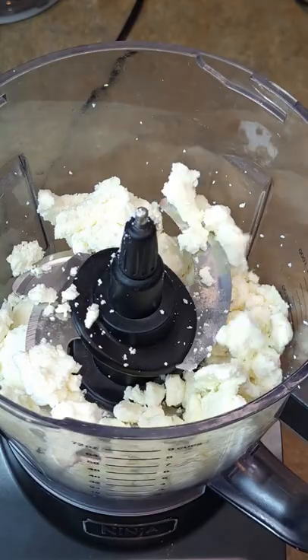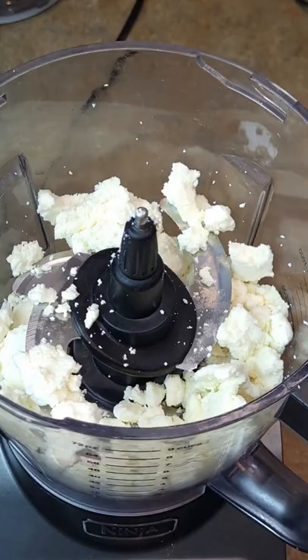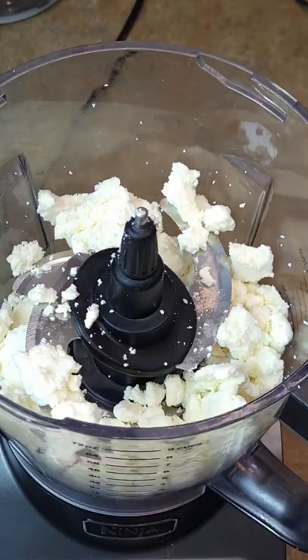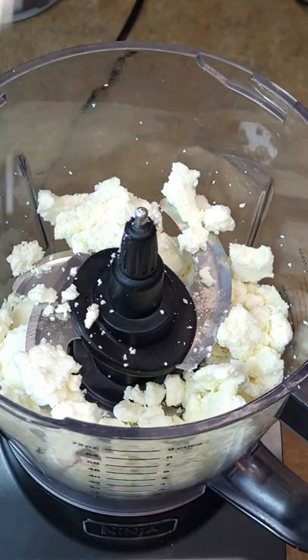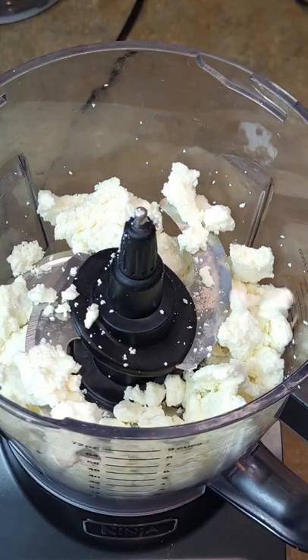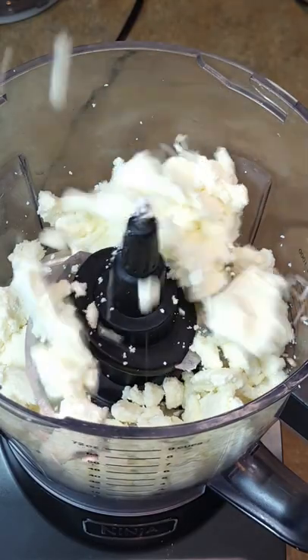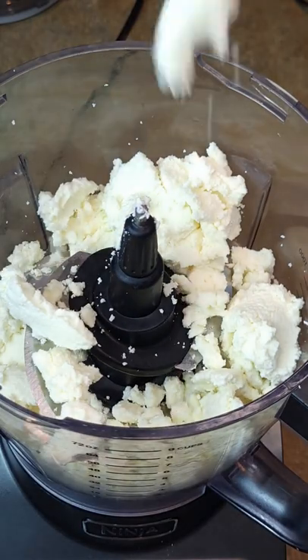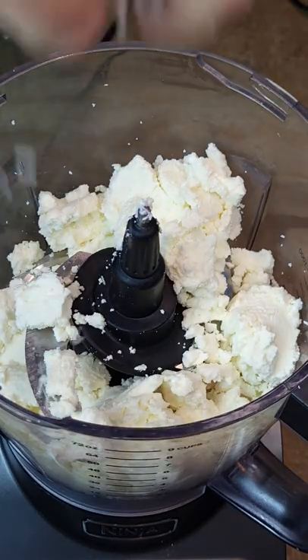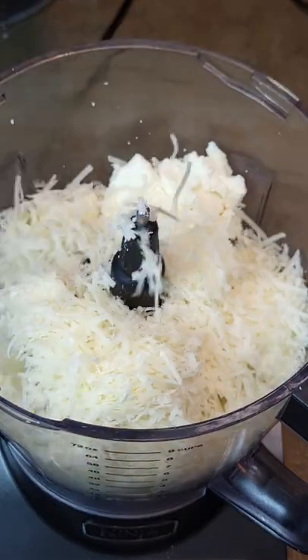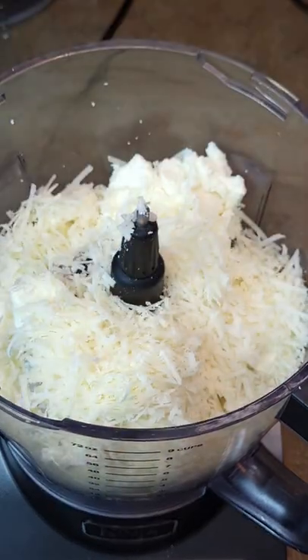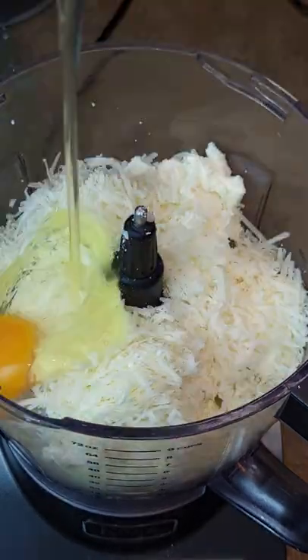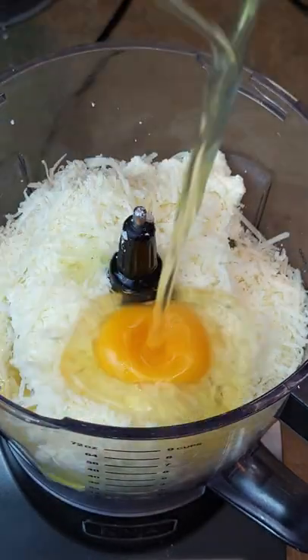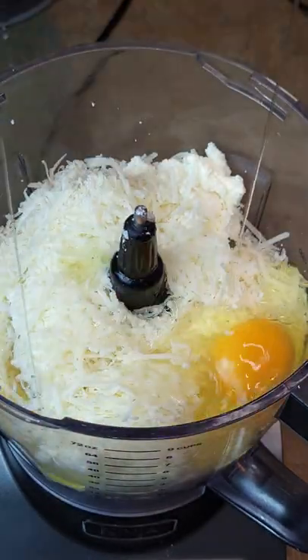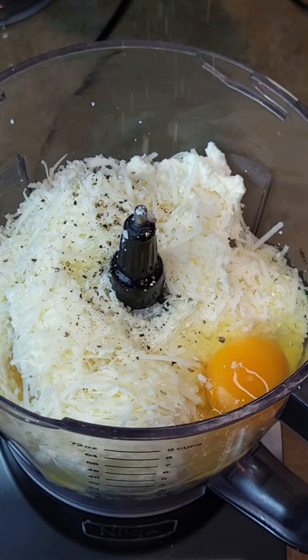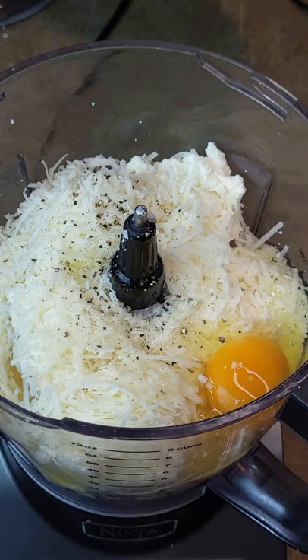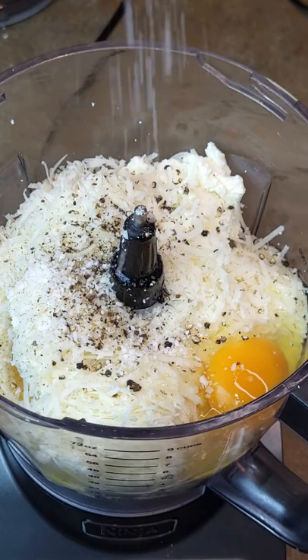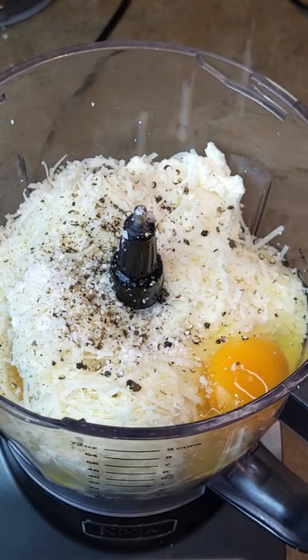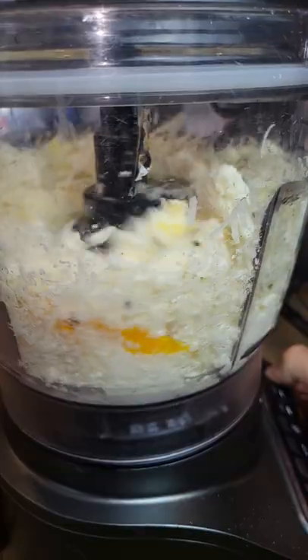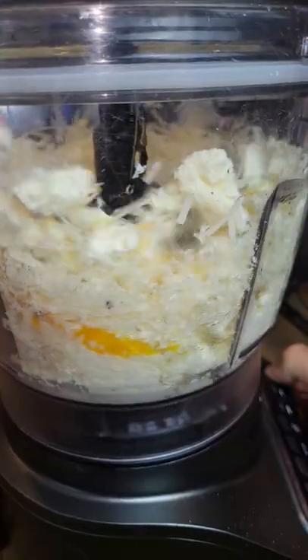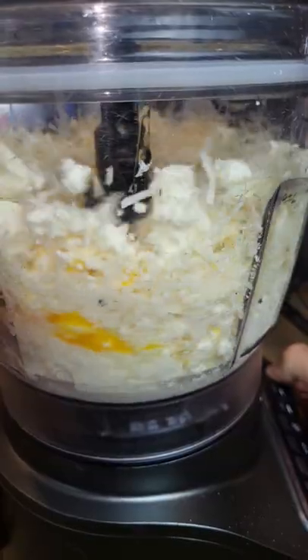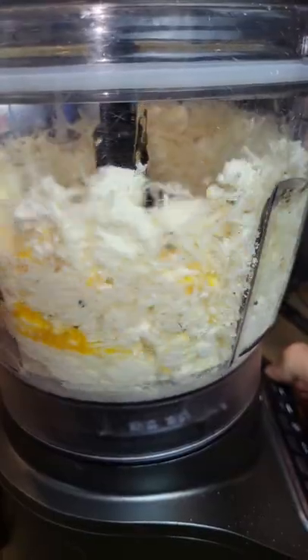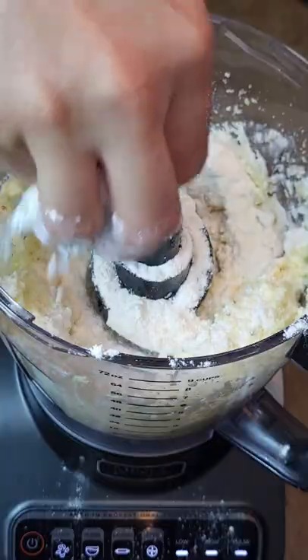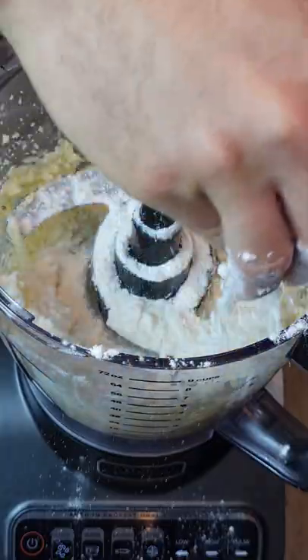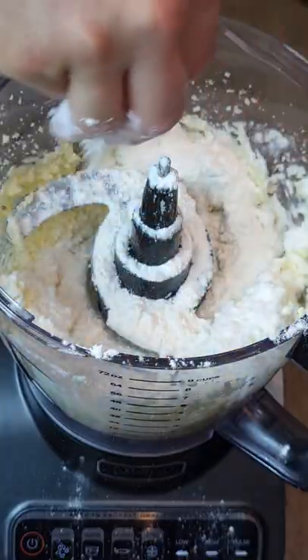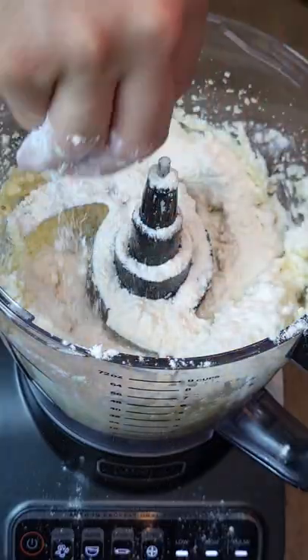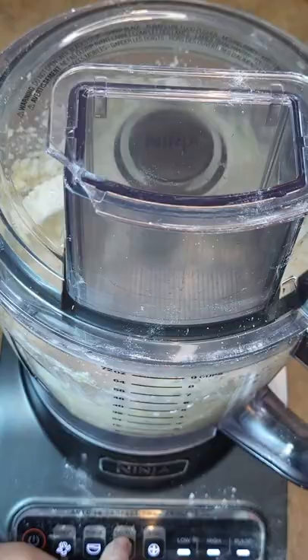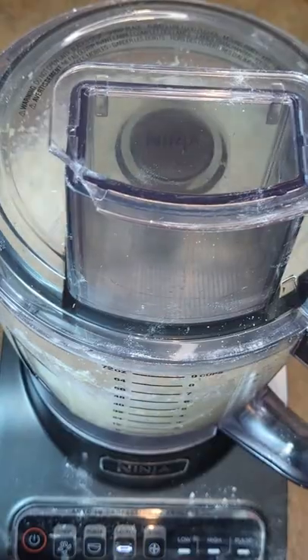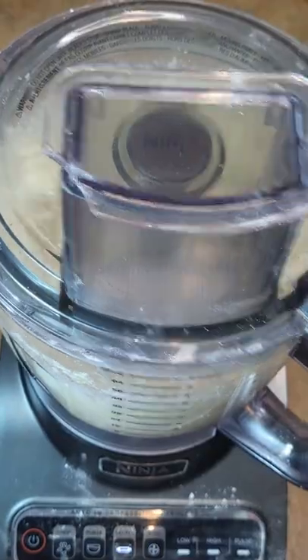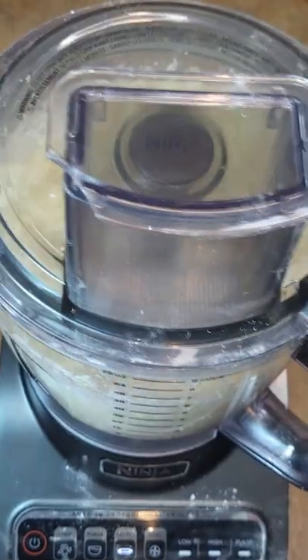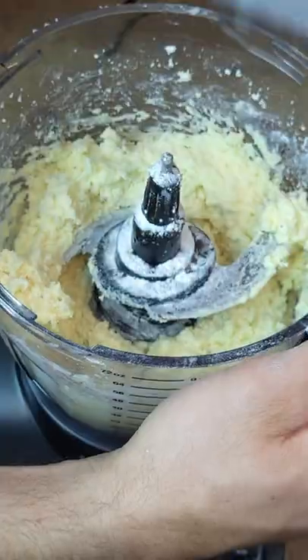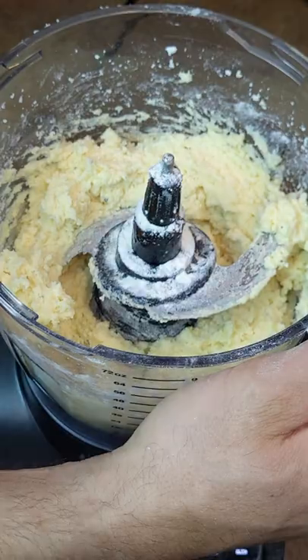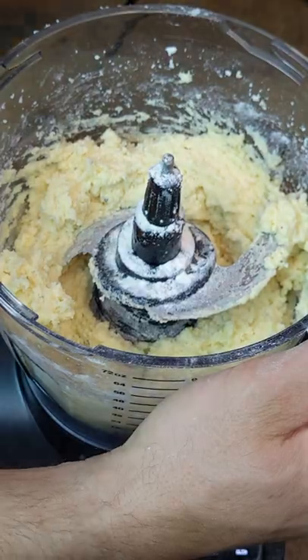Now let's make cheese dumplings. Ricotta, parmigiano, a couple eggs, pepper, some salt — blend it until just combined. Sprinkle in a little bit of flour and then combine it one more time; it should still be a little bit sticky.